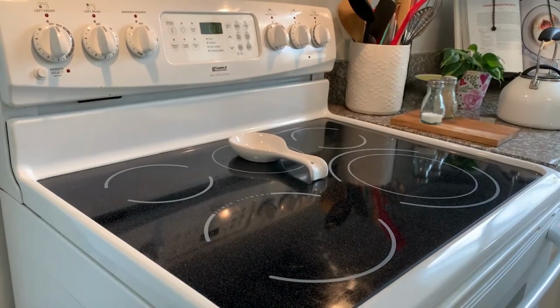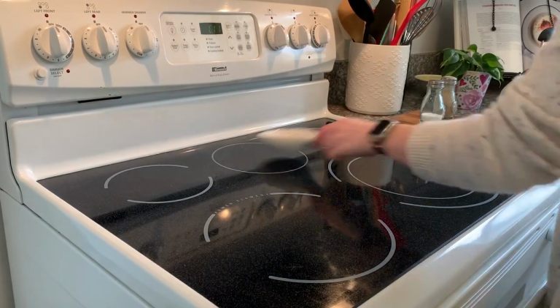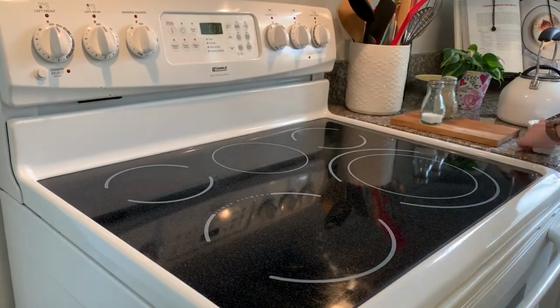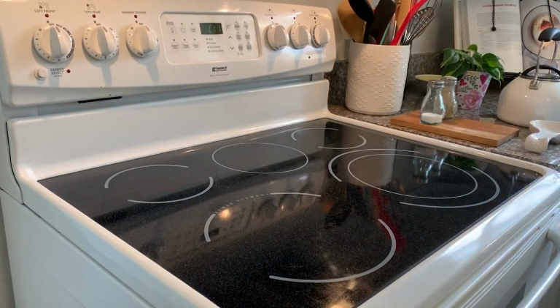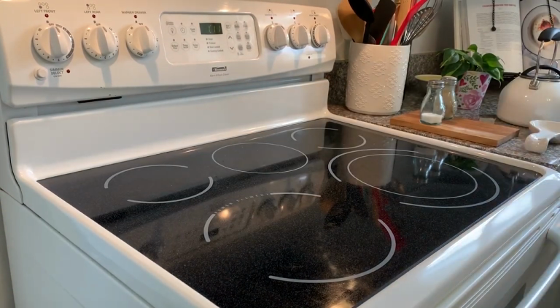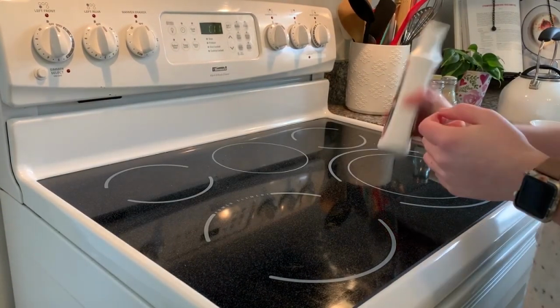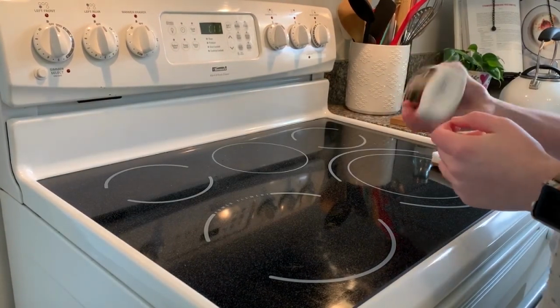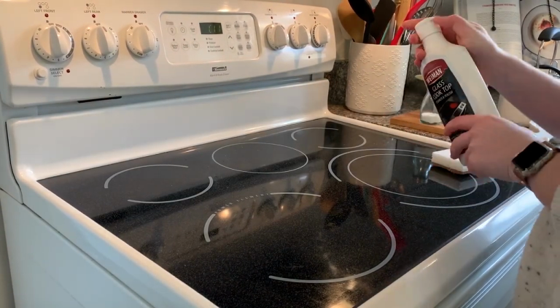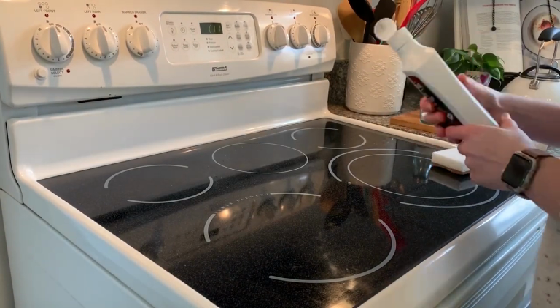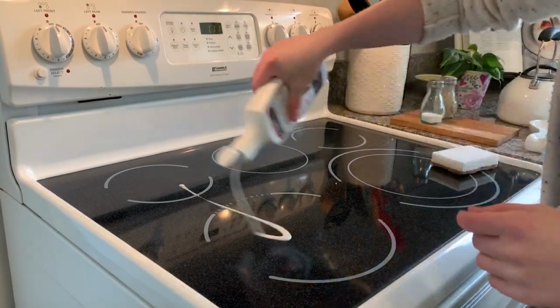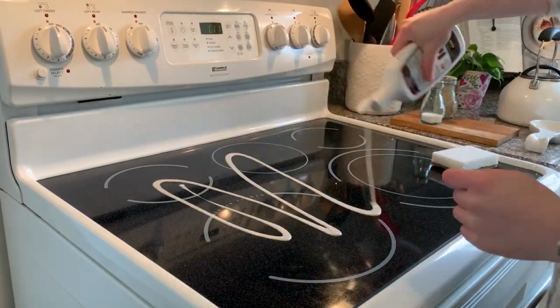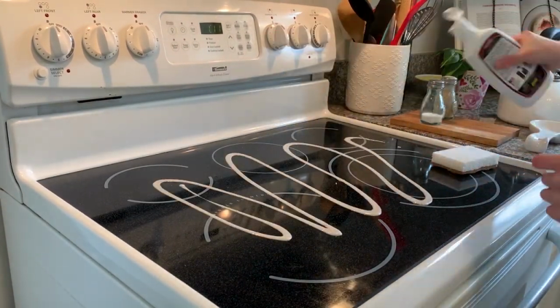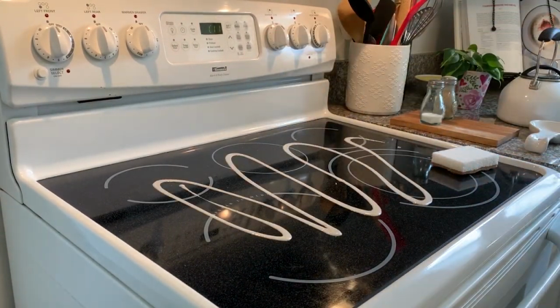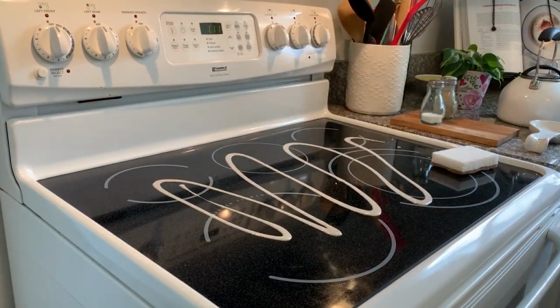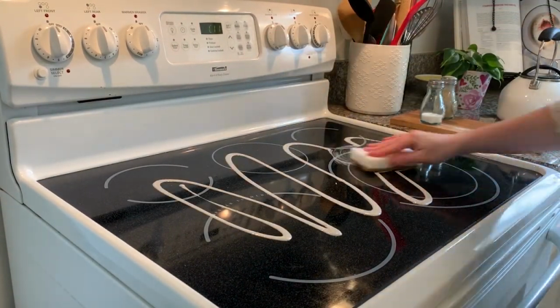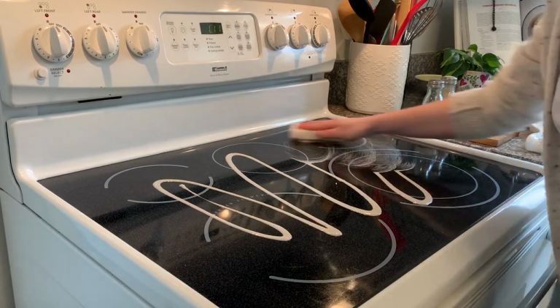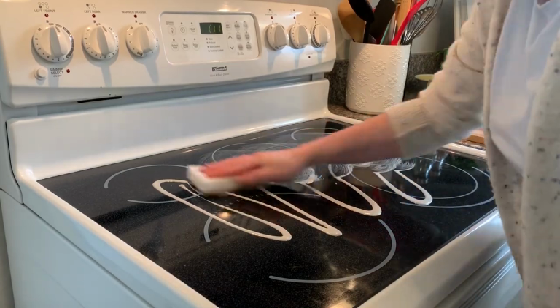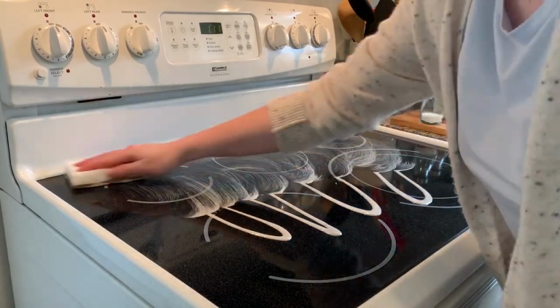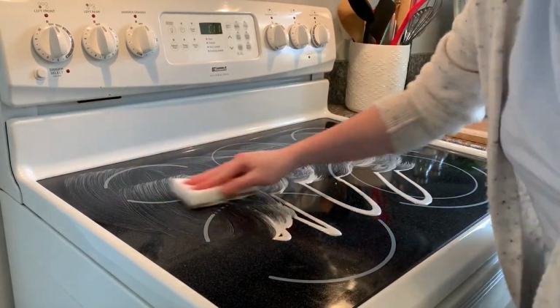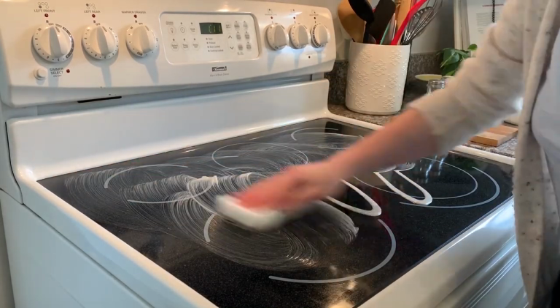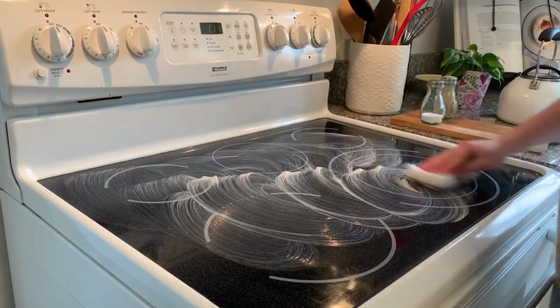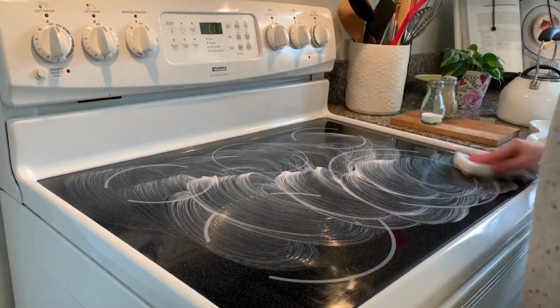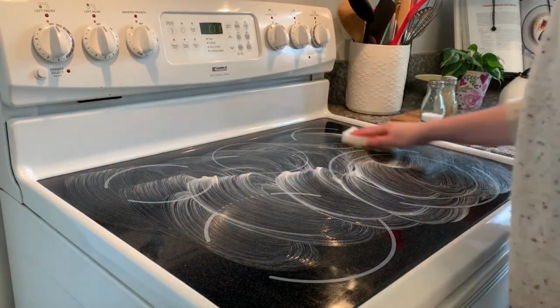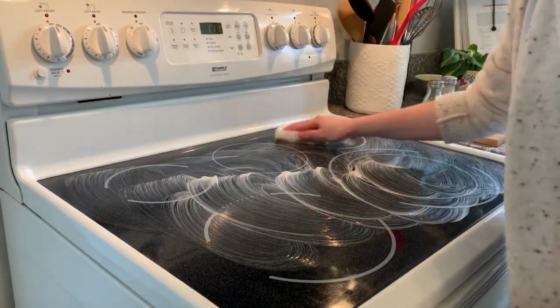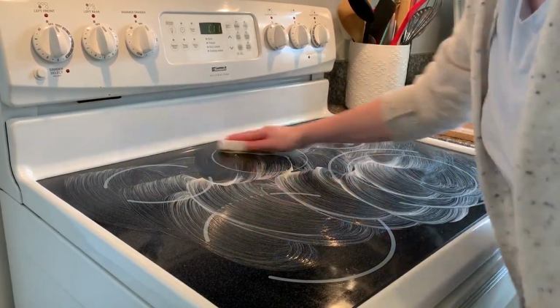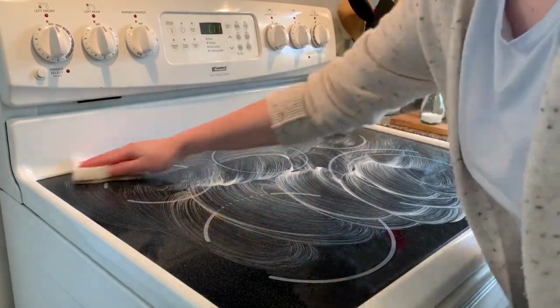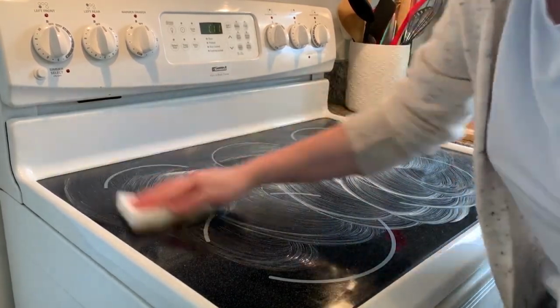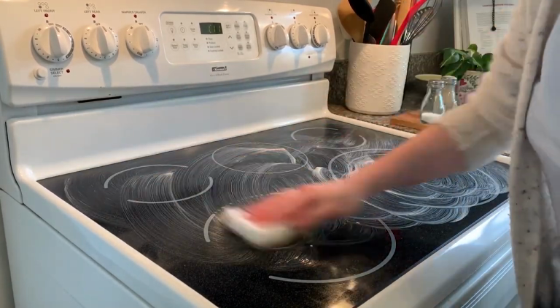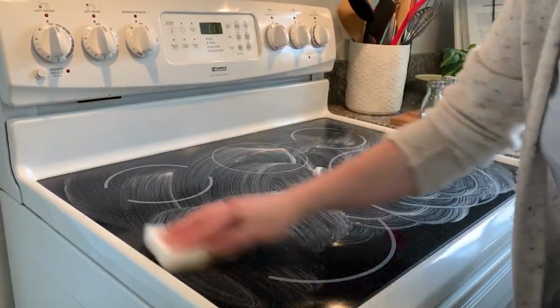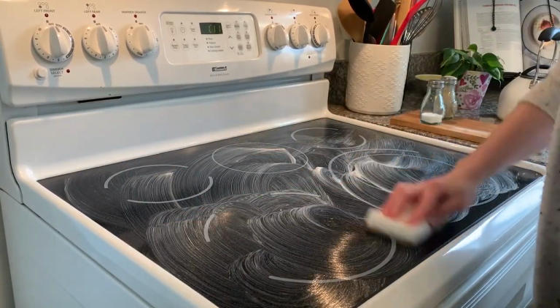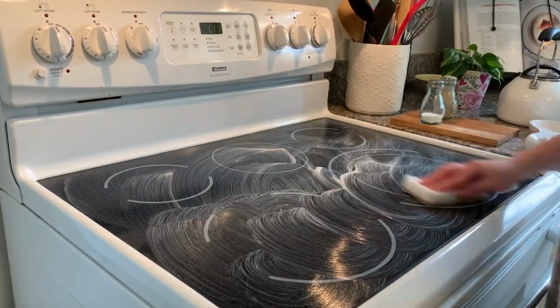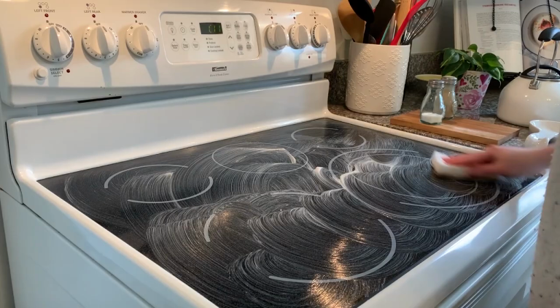Next I am moving on to cleaning my glass stovetop. I'm just using this stovetop cleaner and a sponge, and then I will go back in with a multi-surface spray and make sure that I get the rest of the oven clean.